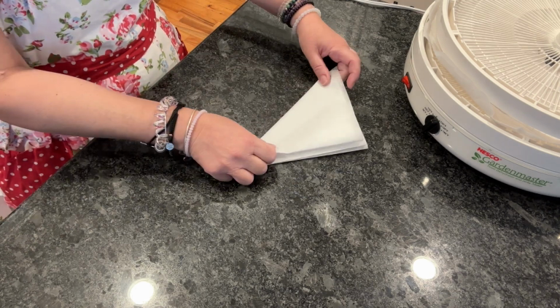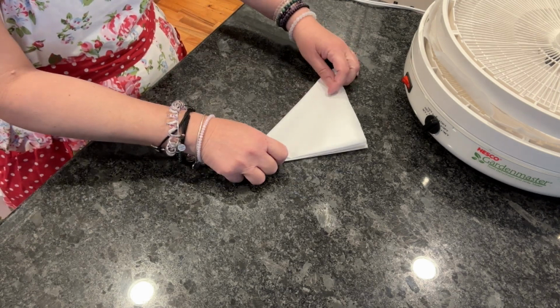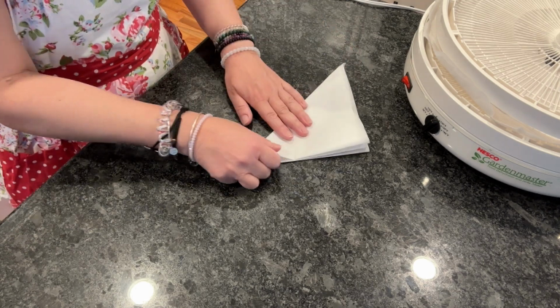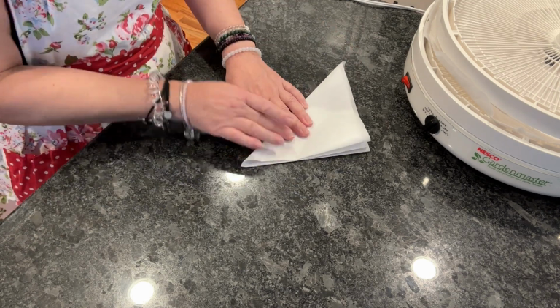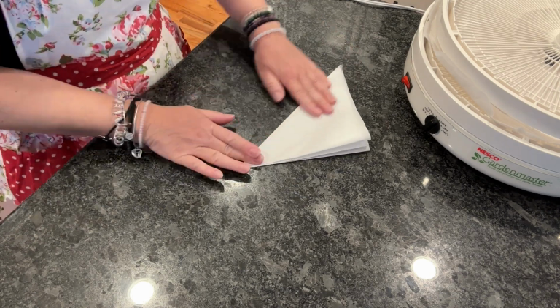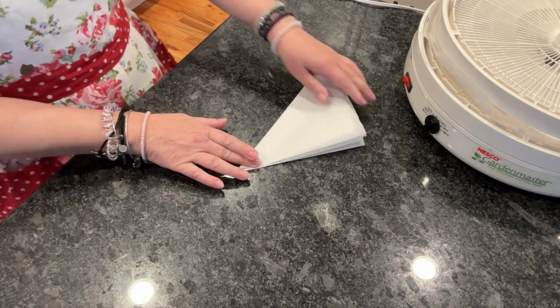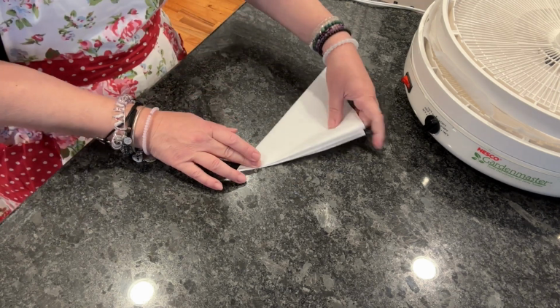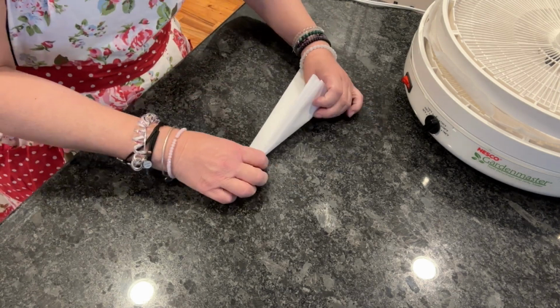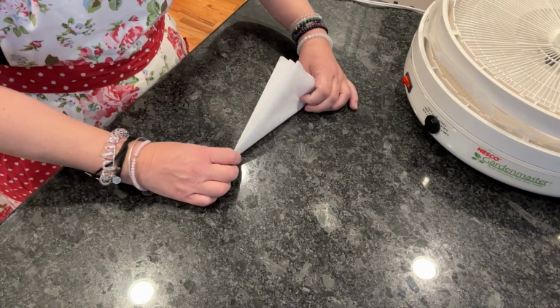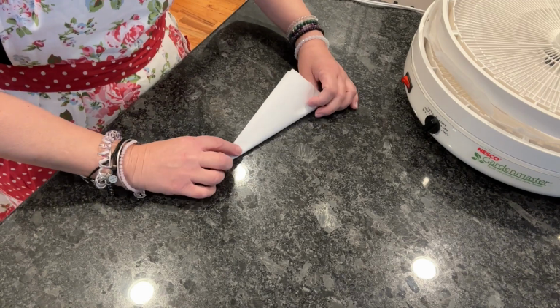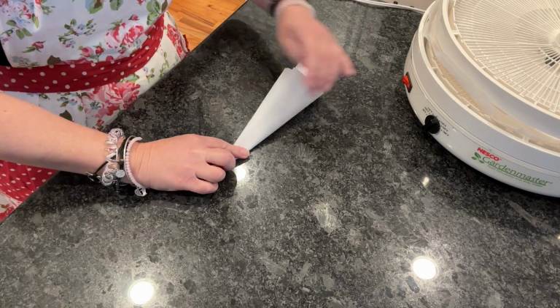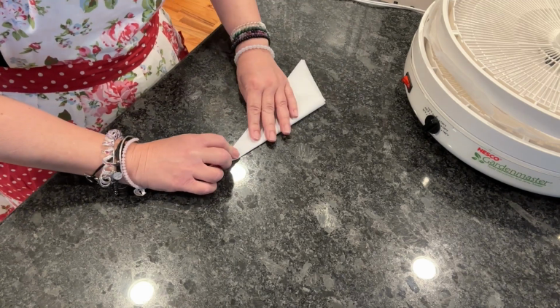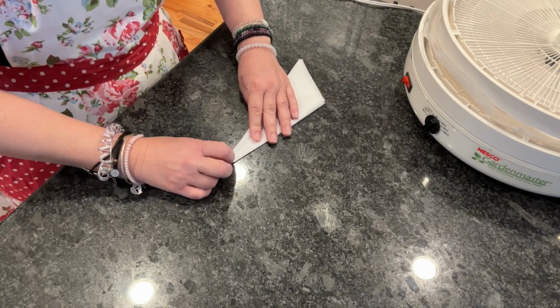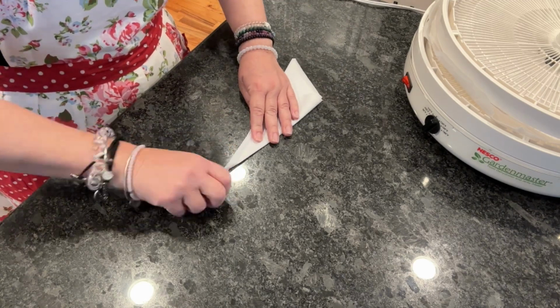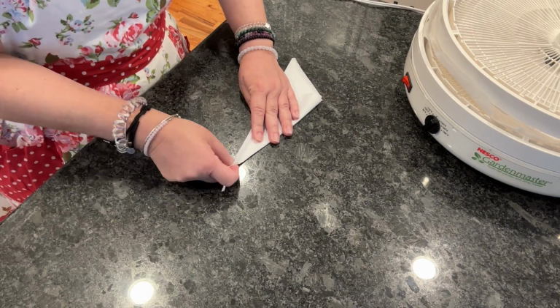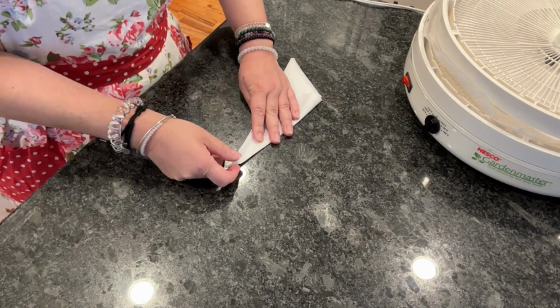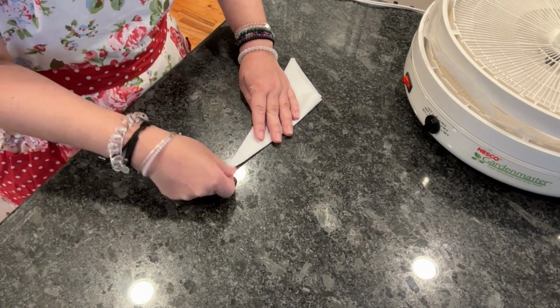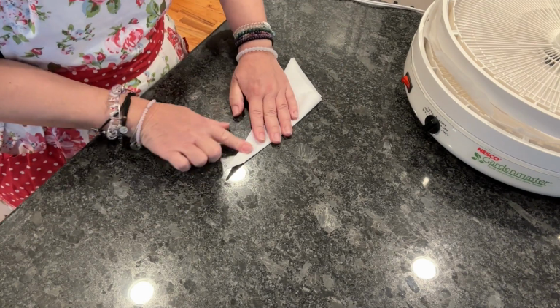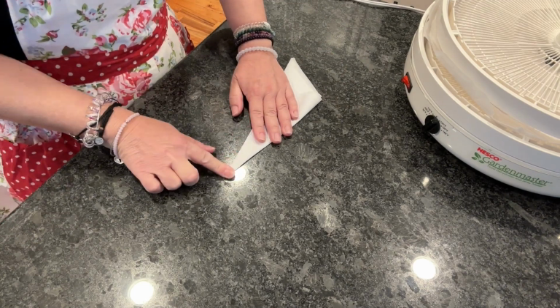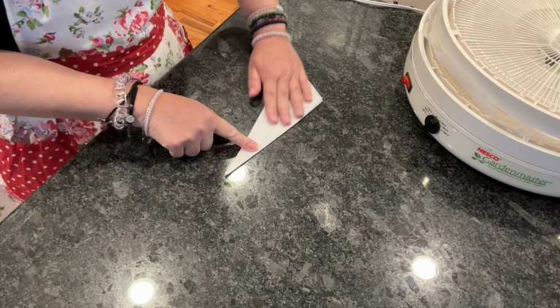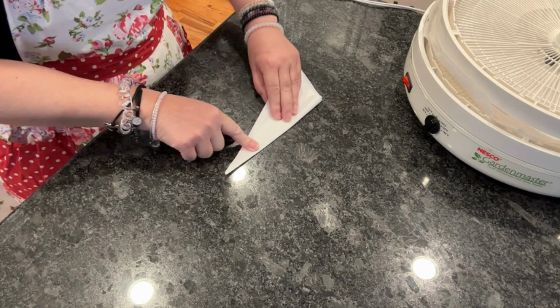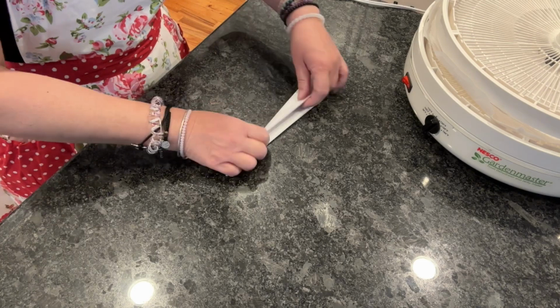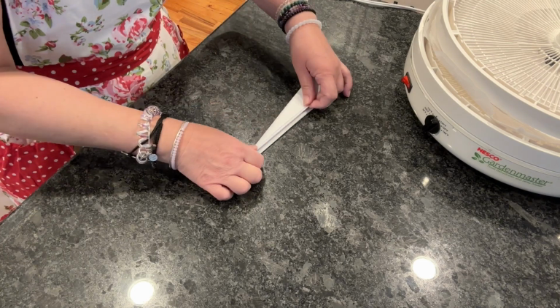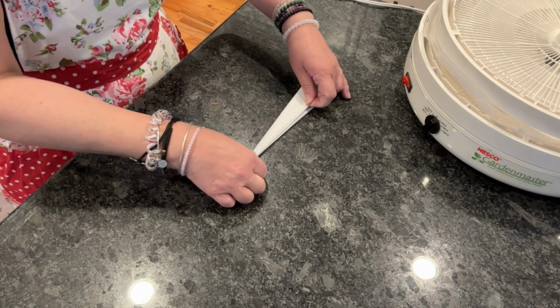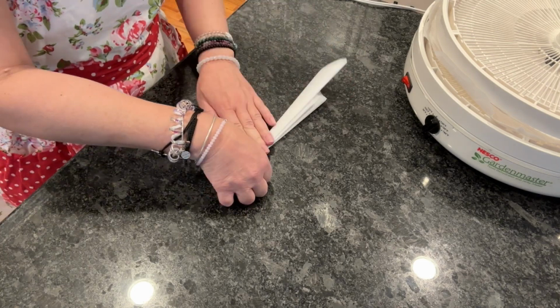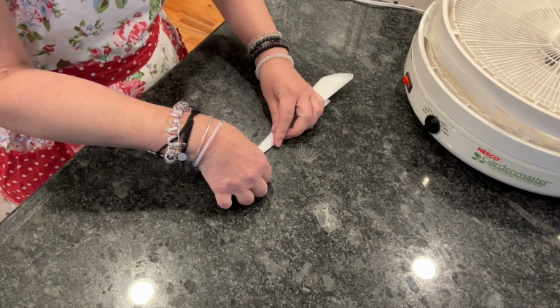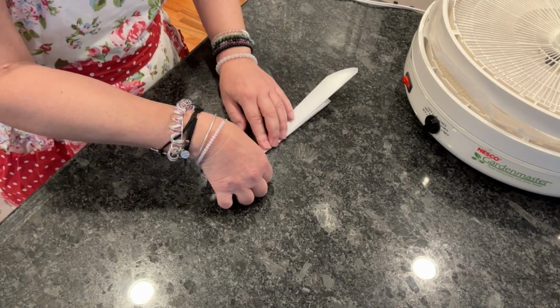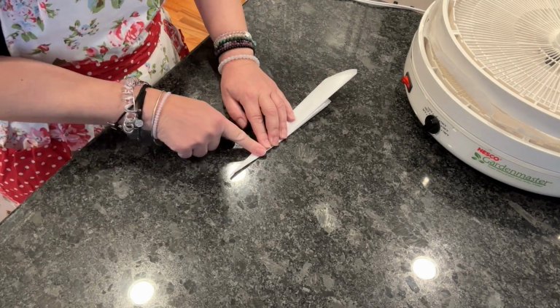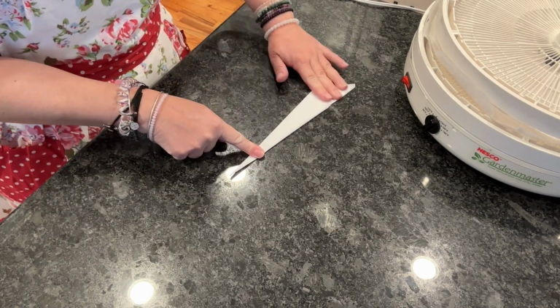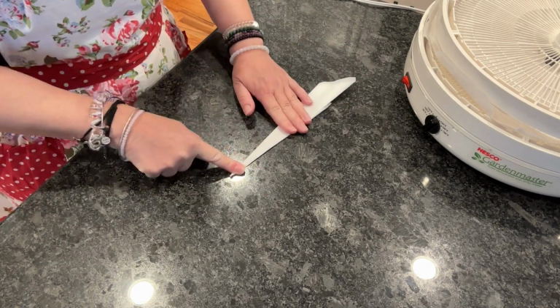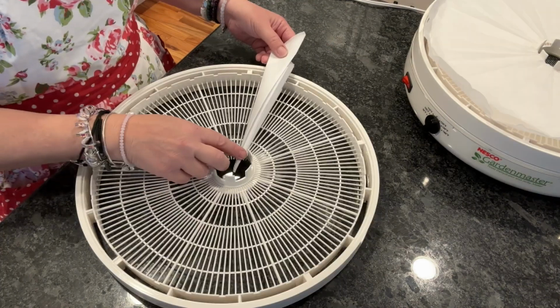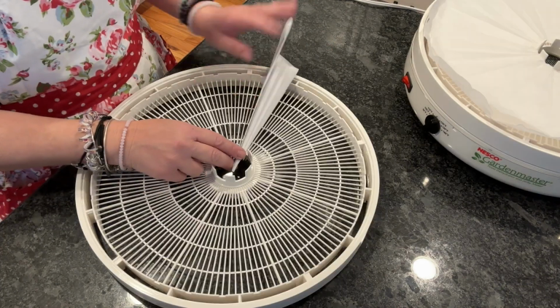Using the corner where the folds meet, fold the paper into a triangle, and then over again into another triangle, and one more fold into a triangle.